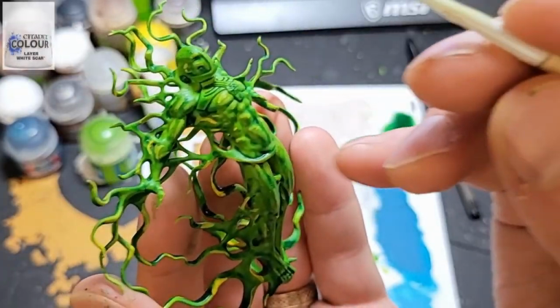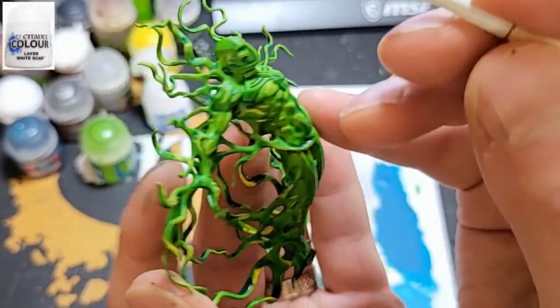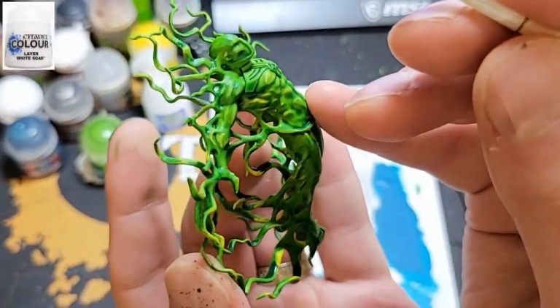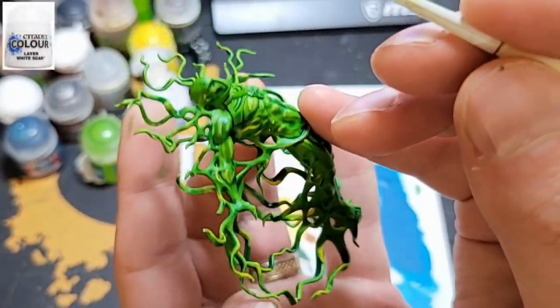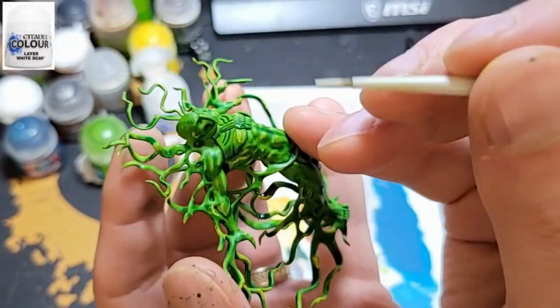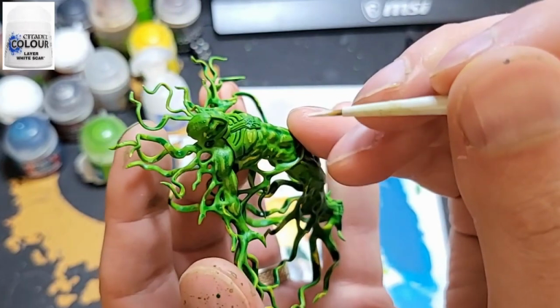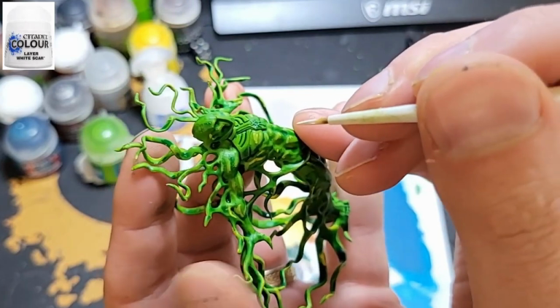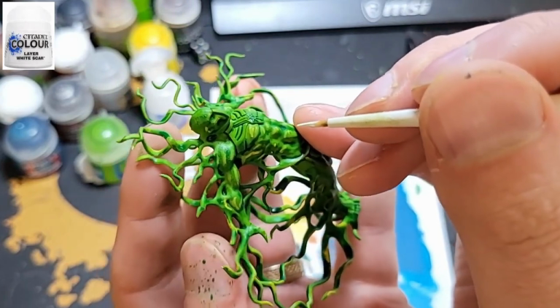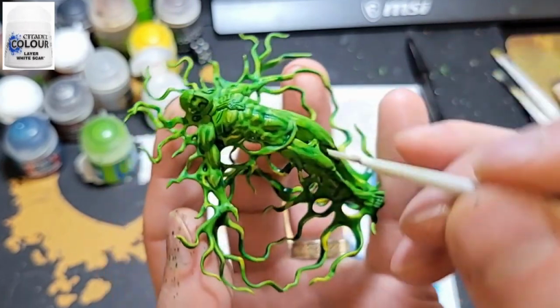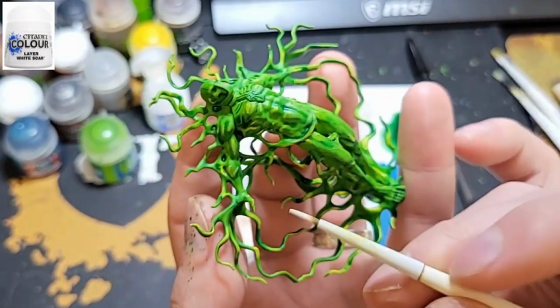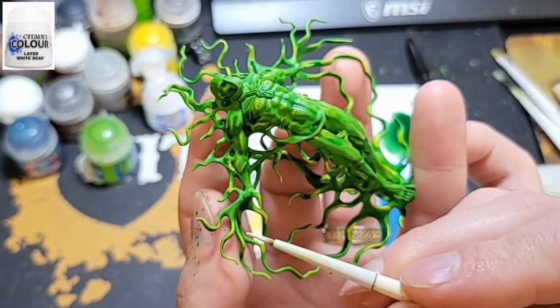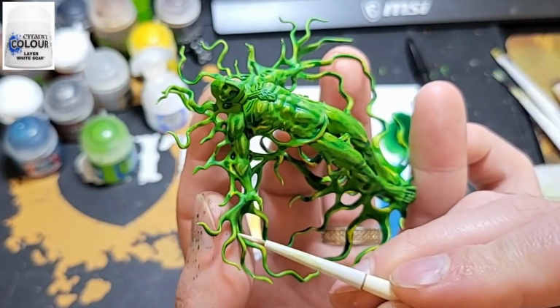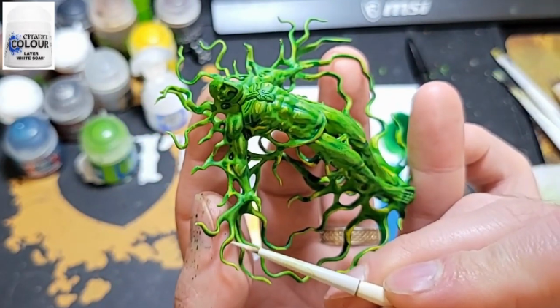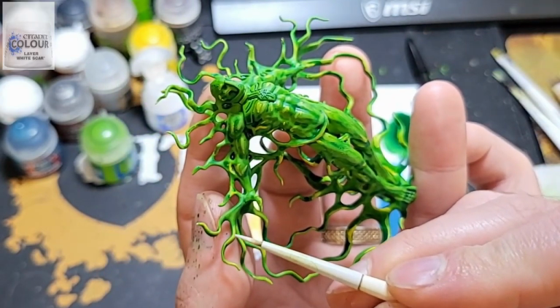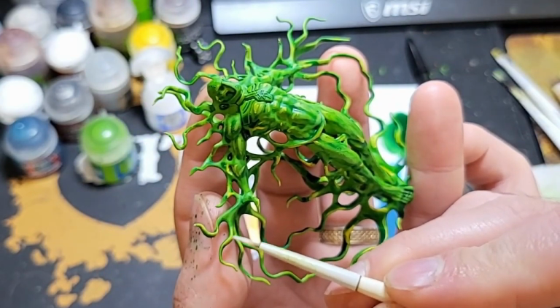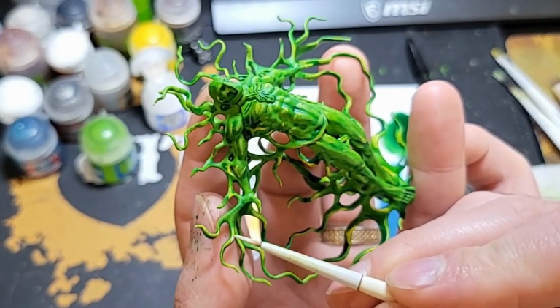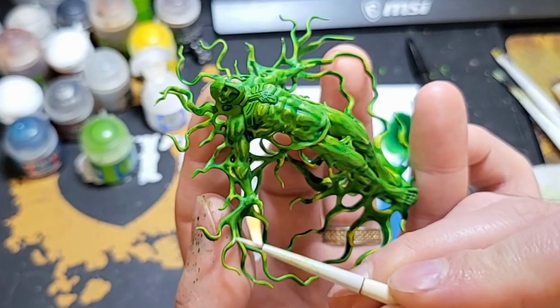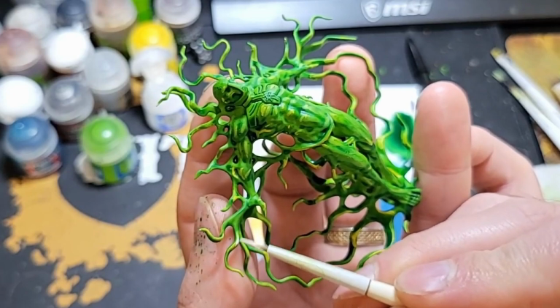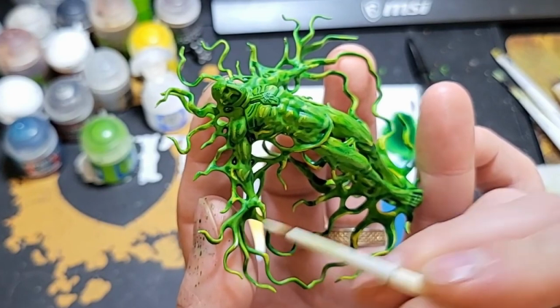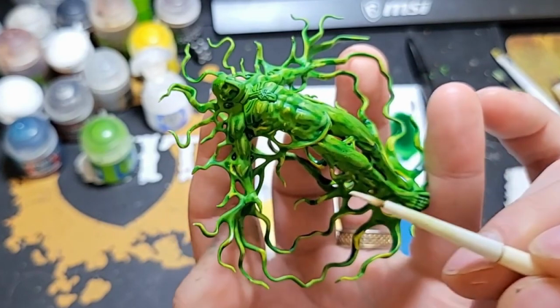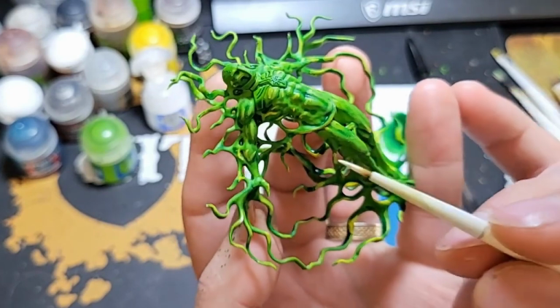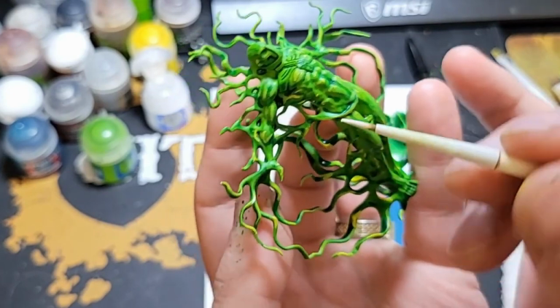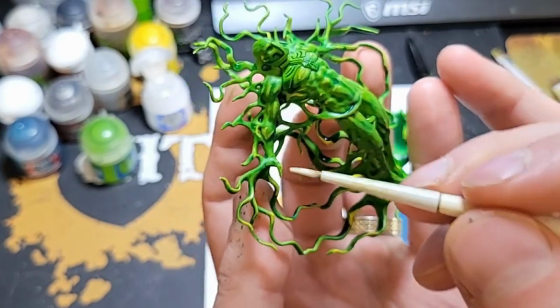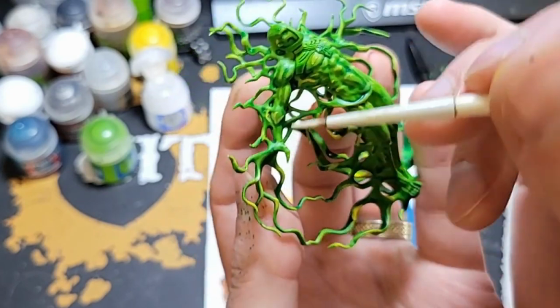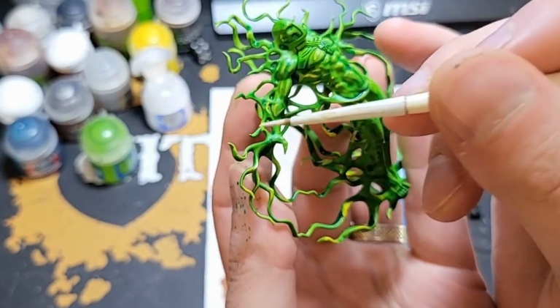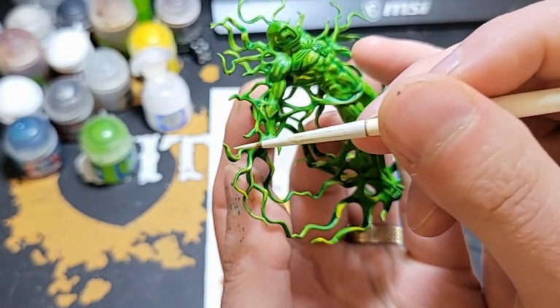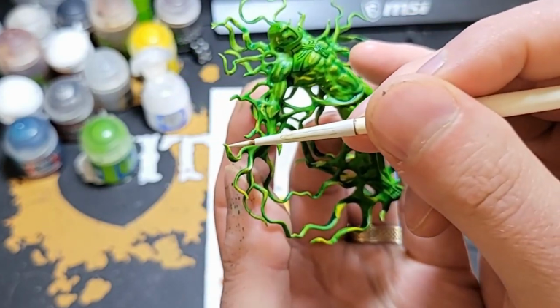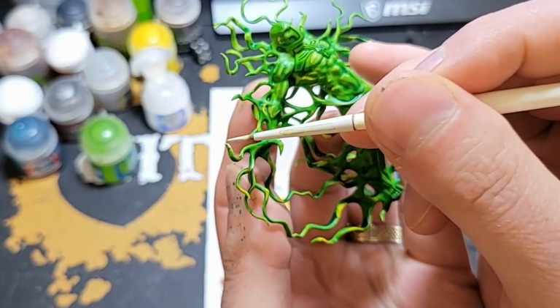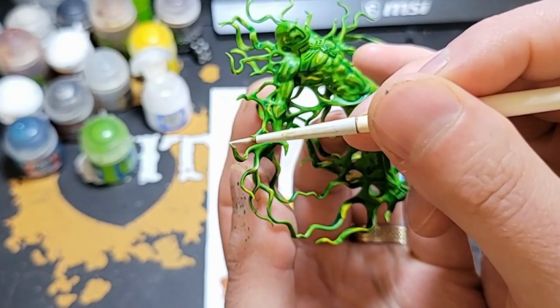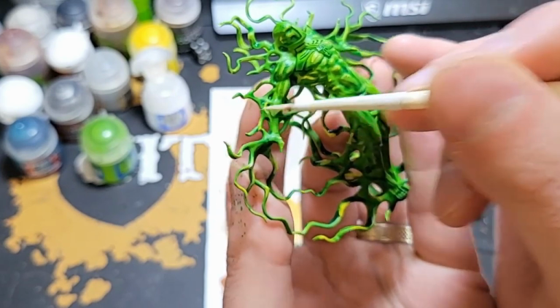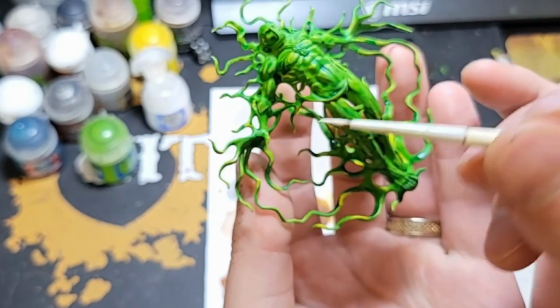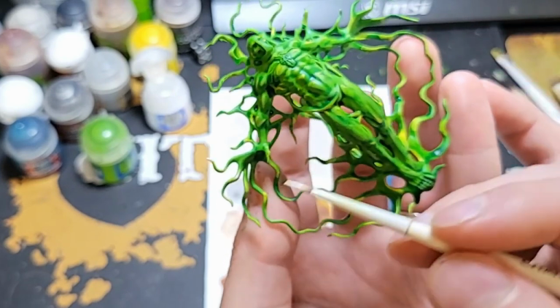Next, I'll use White Scar to do an even finer highlight, especially on the tips where it cracks or squiggles. It still looks good.